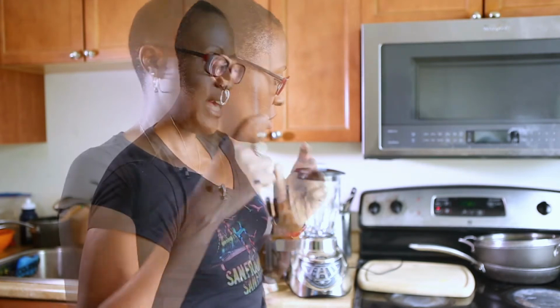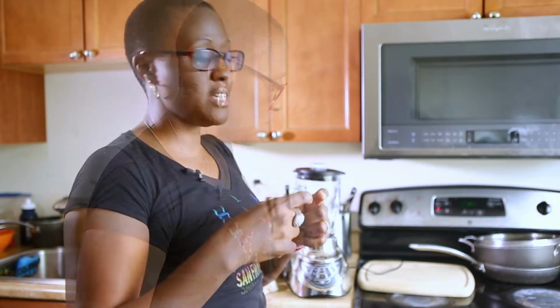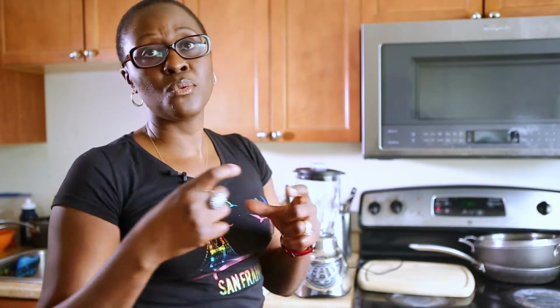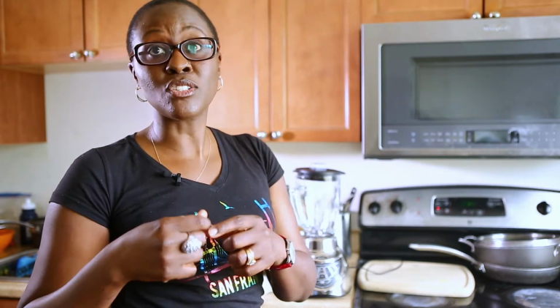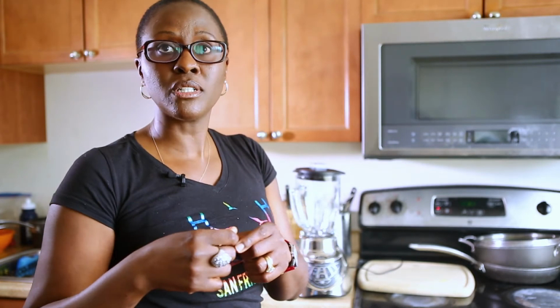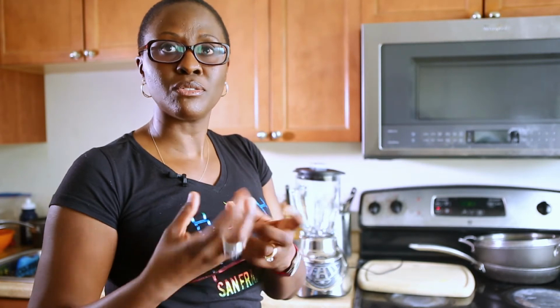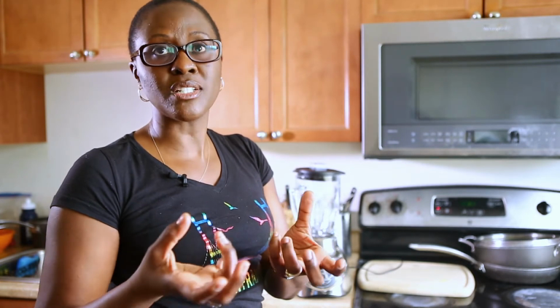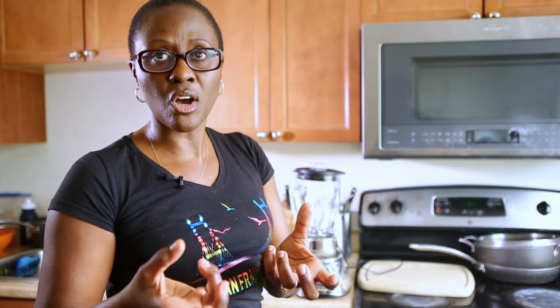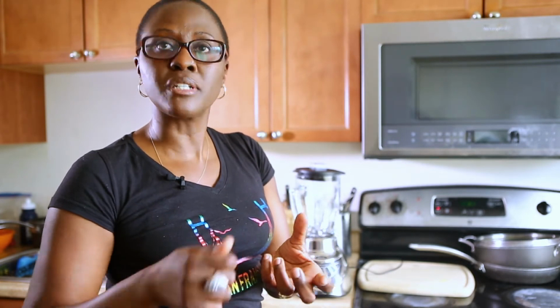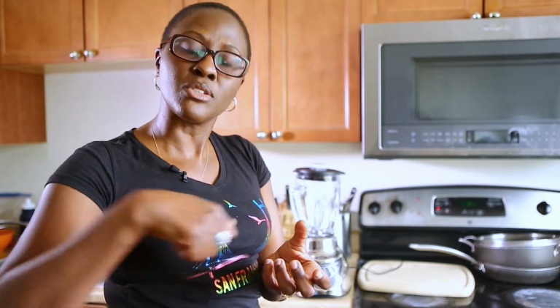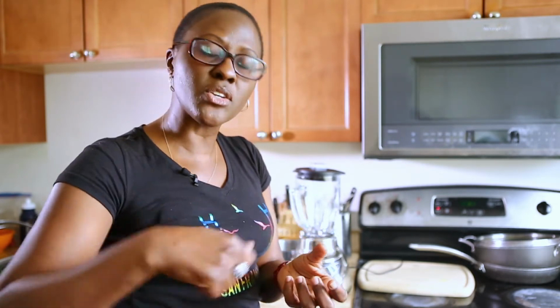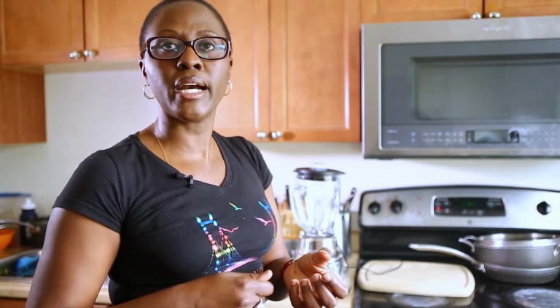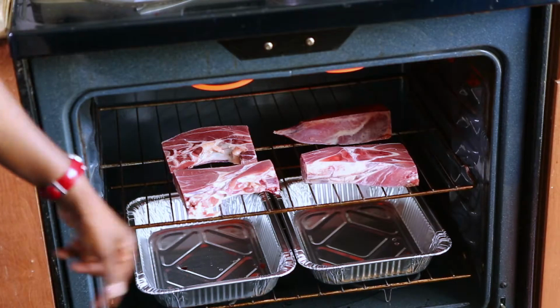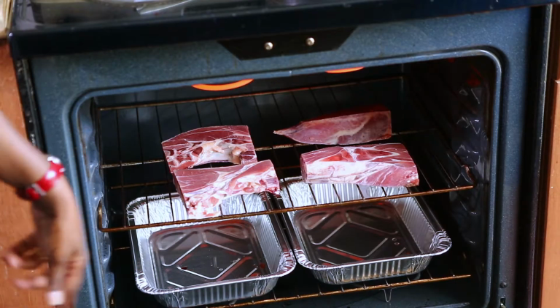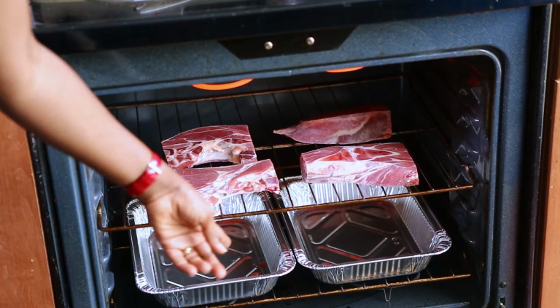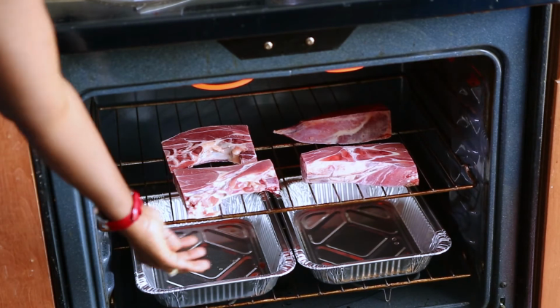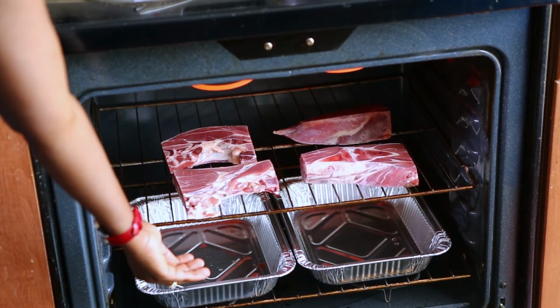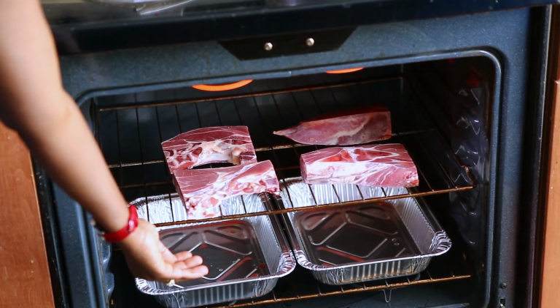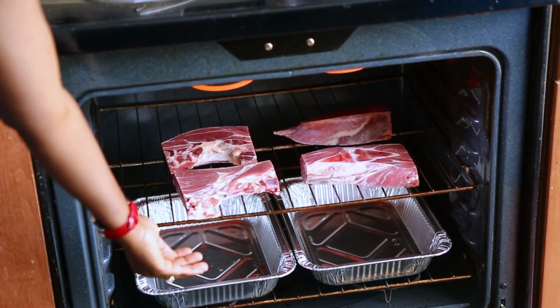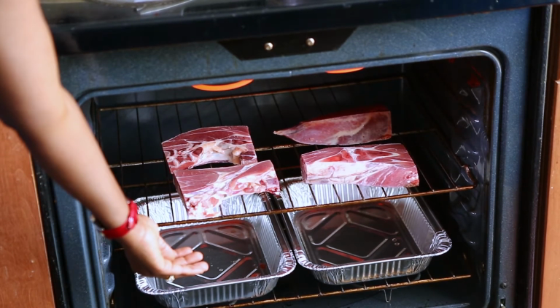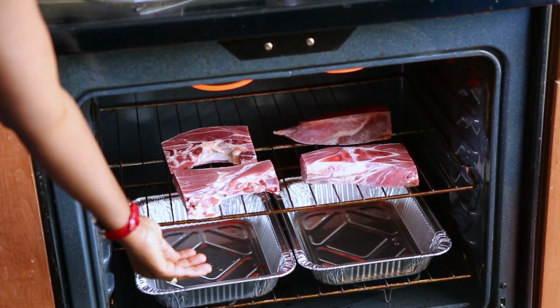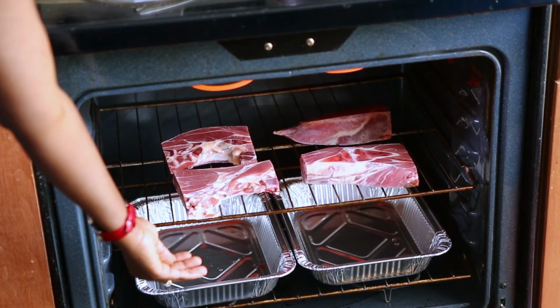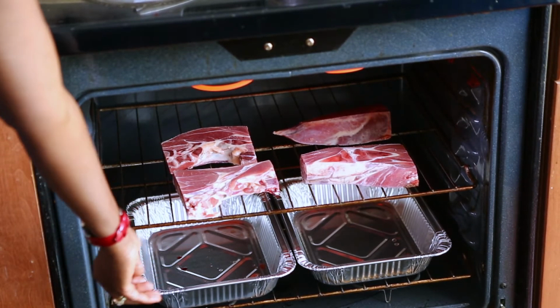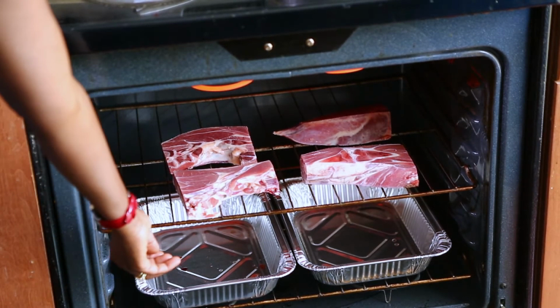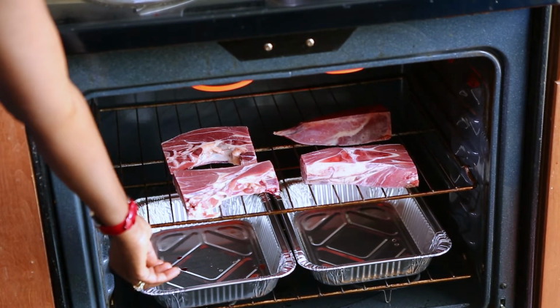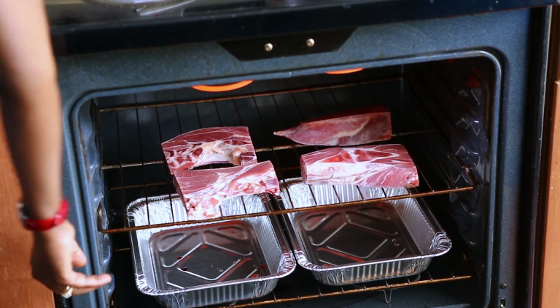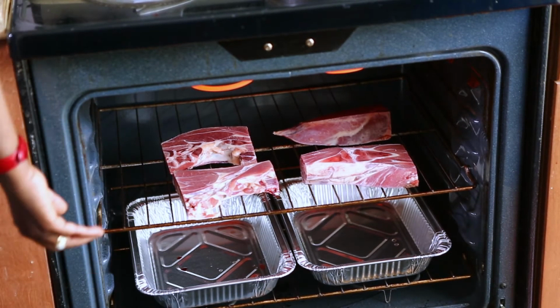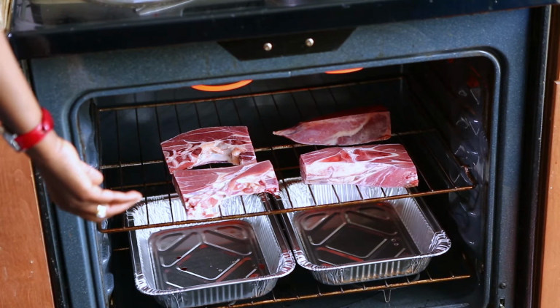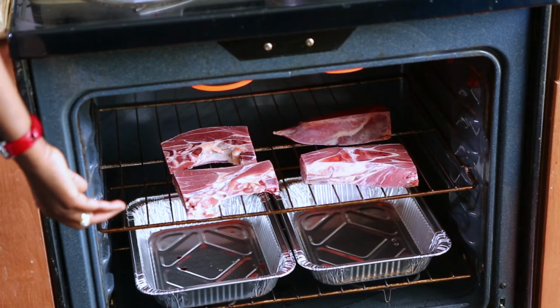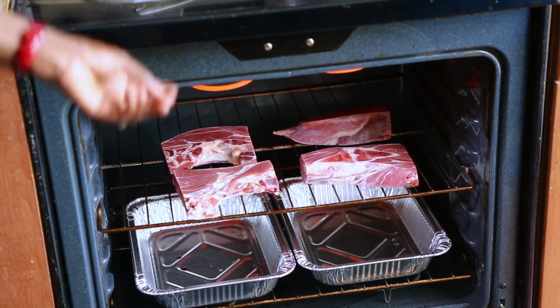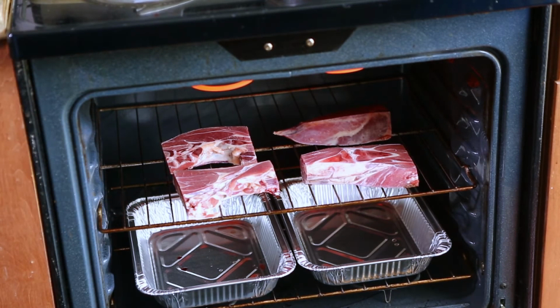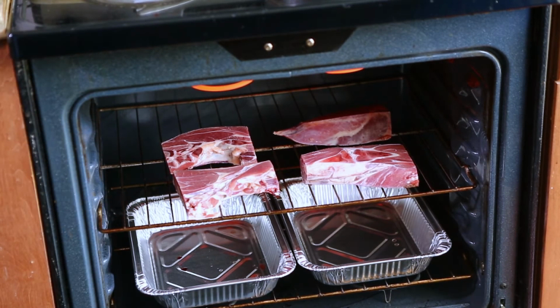It's easier once it's cooked. Of course it's softer, so it's easier to cut. The trays are actually meant to collect the juices — you can see what's going on.